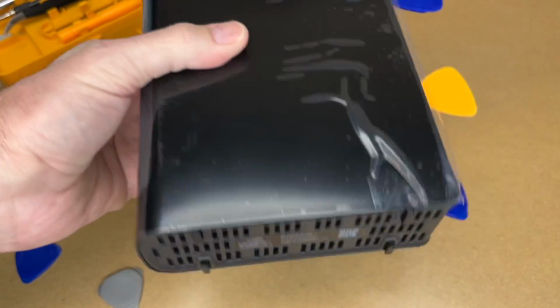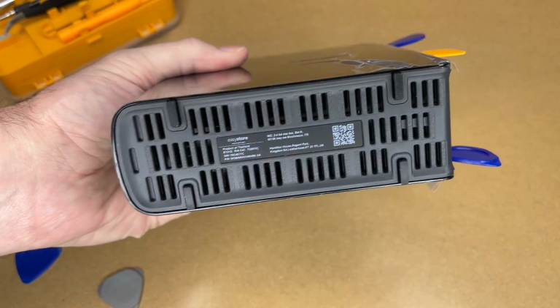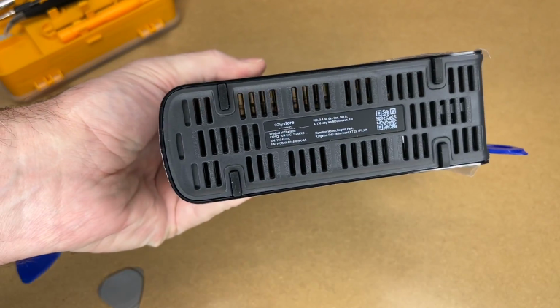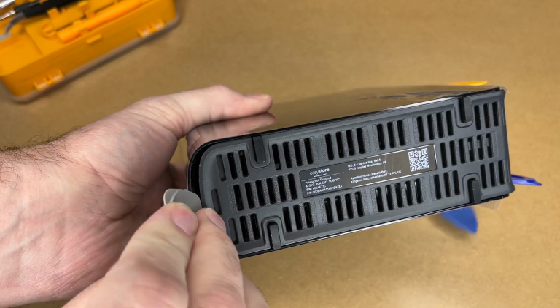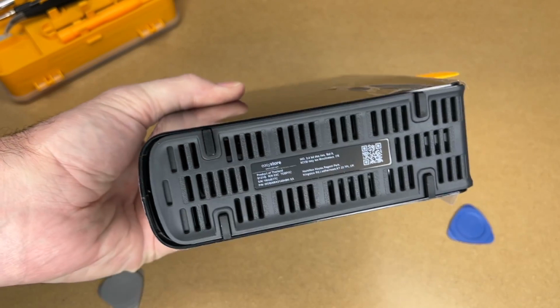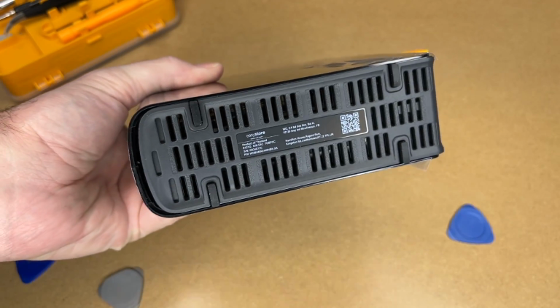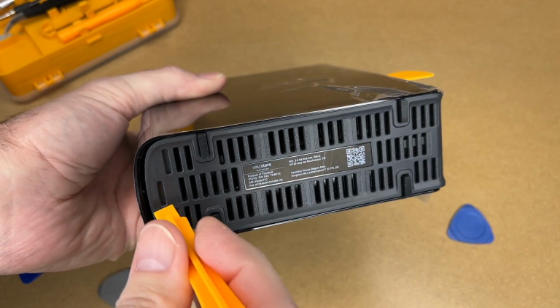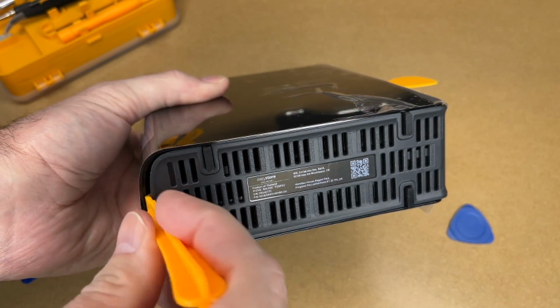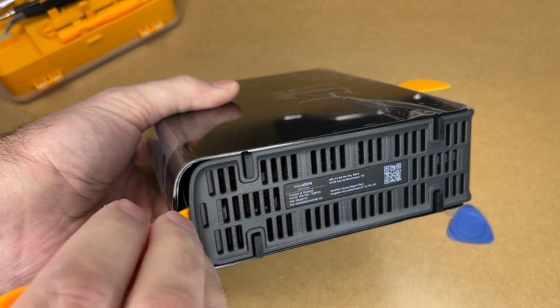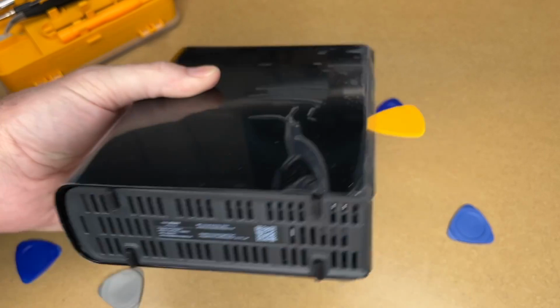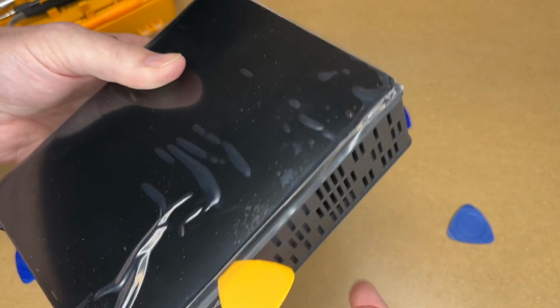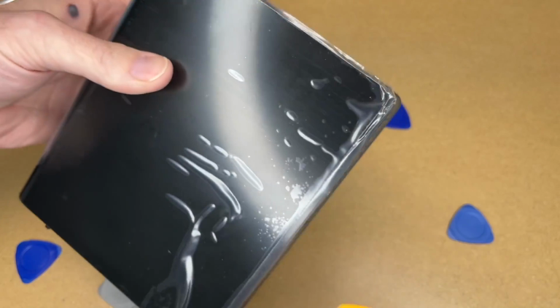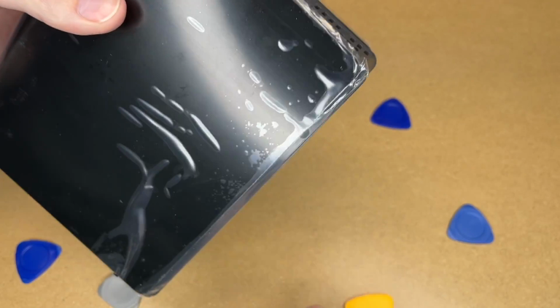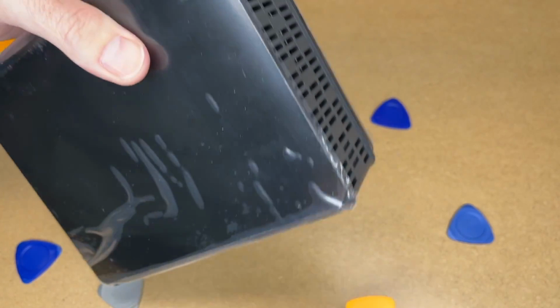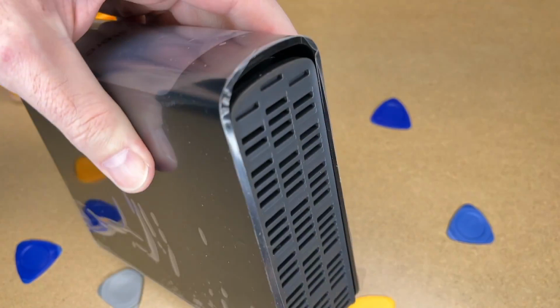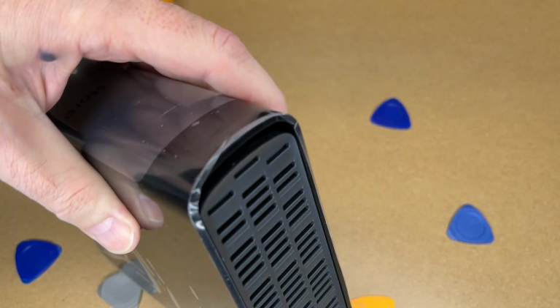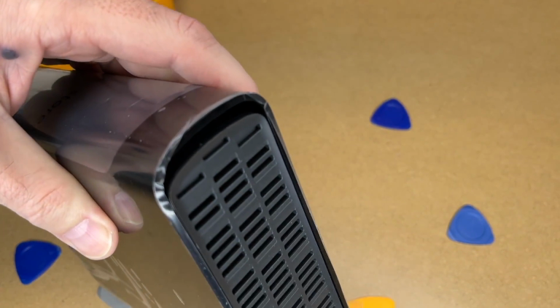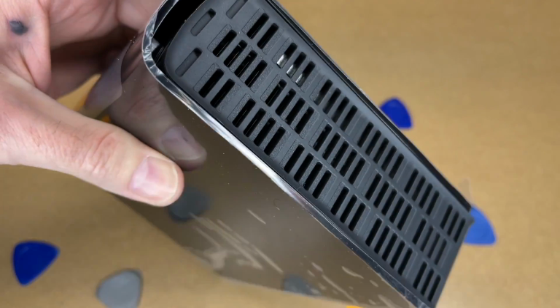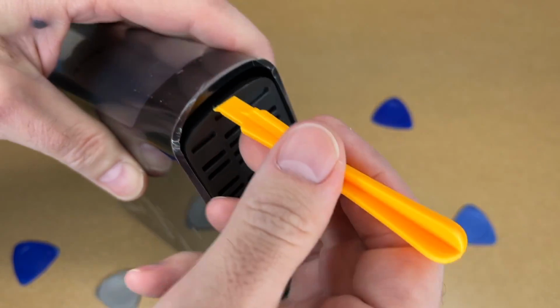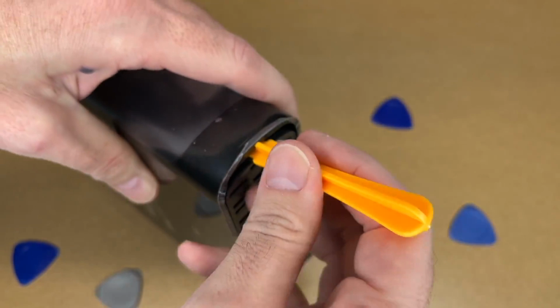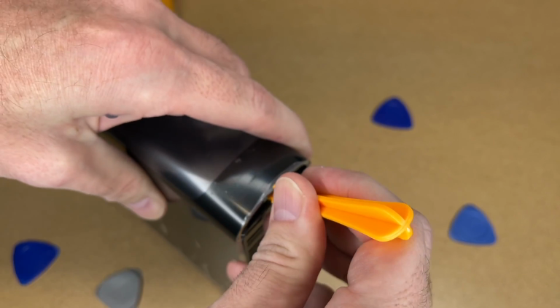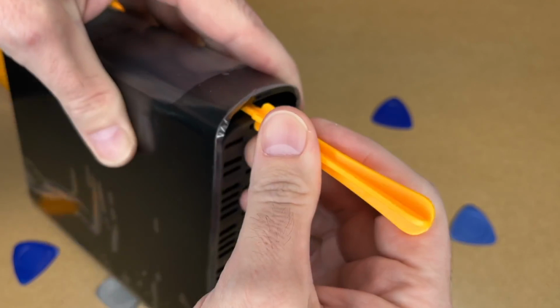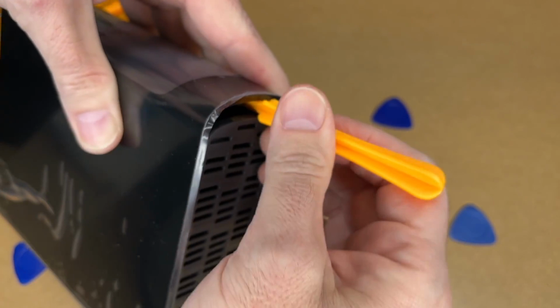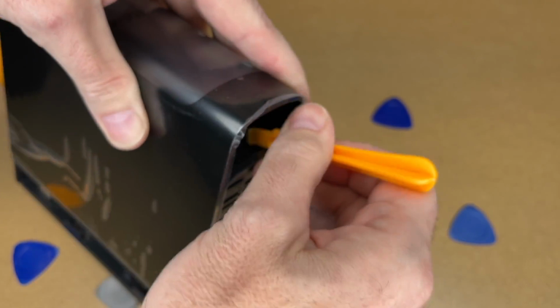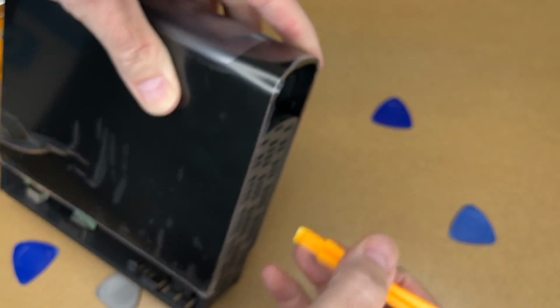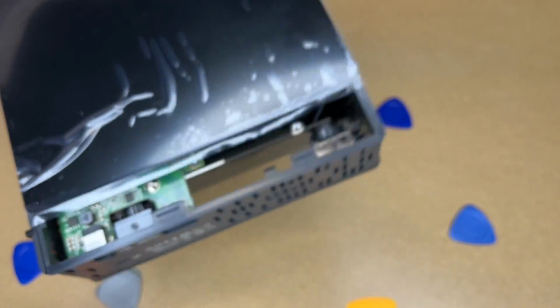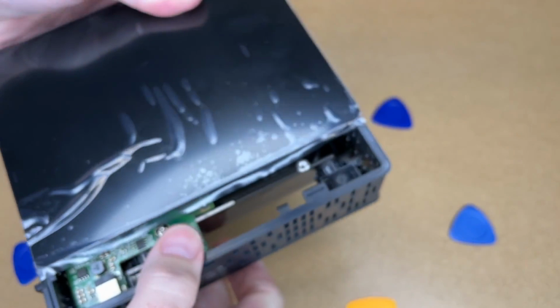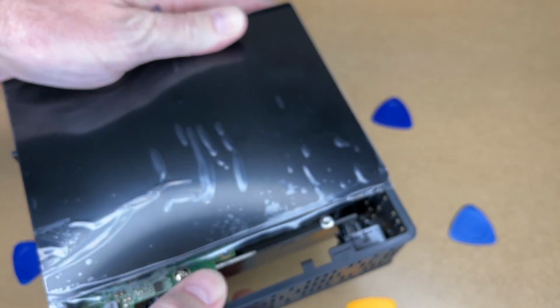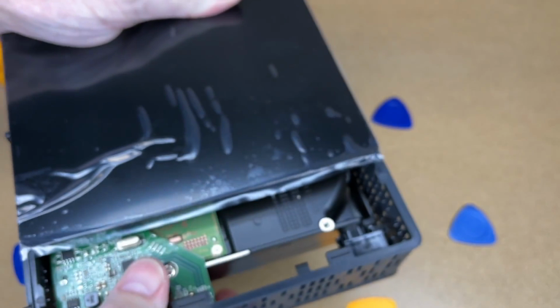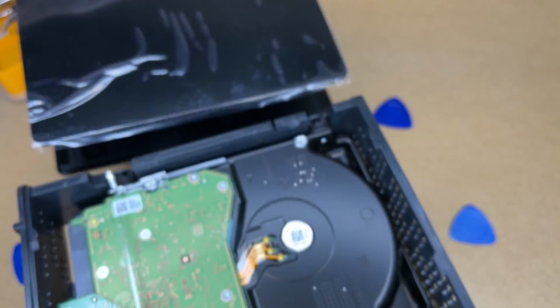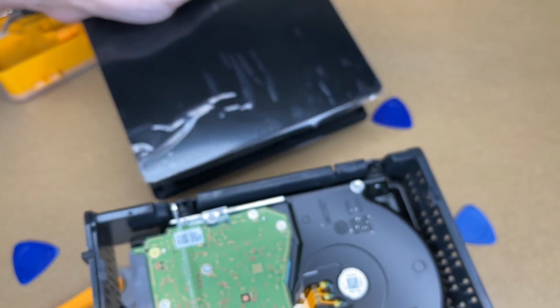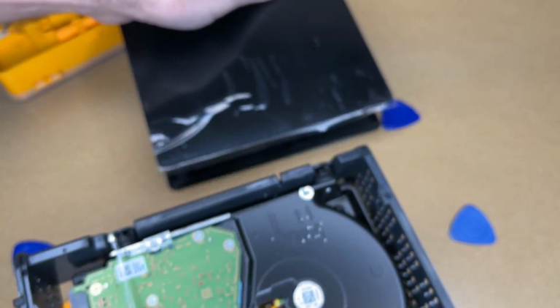We'll do the other end now. There — now the whole thing should slide apart. I might stick this tool in here to help. There we go.